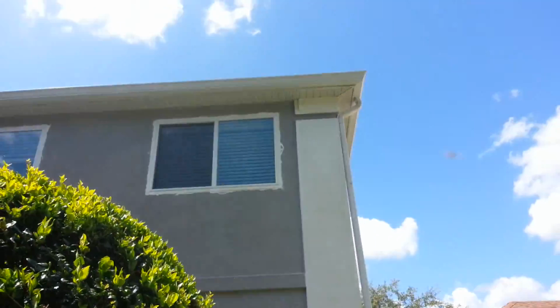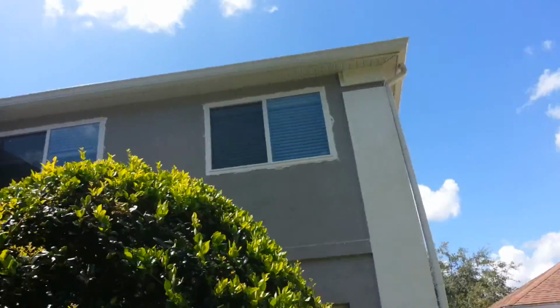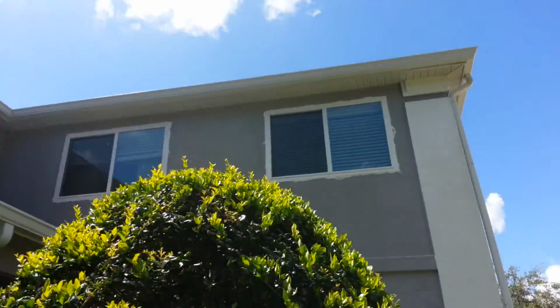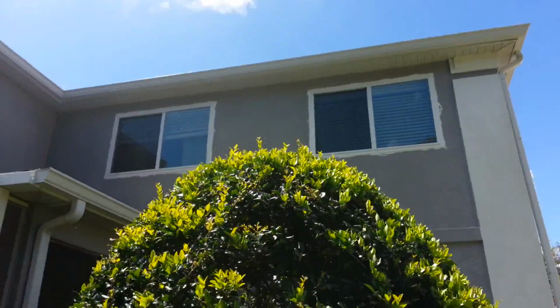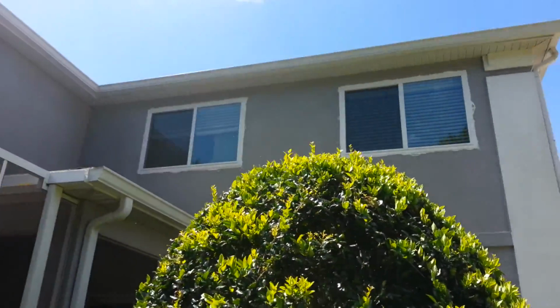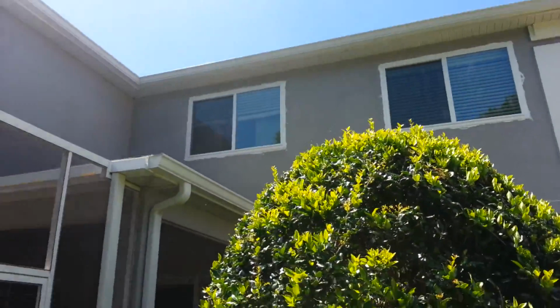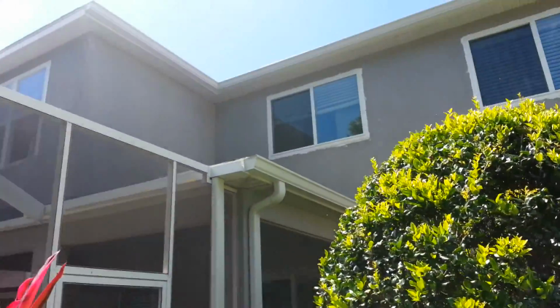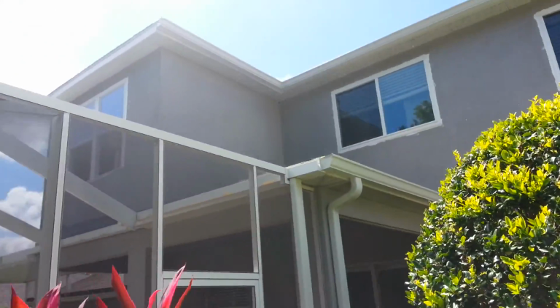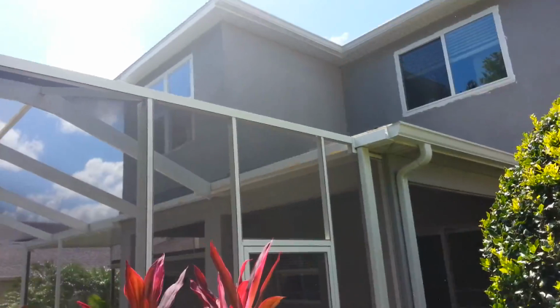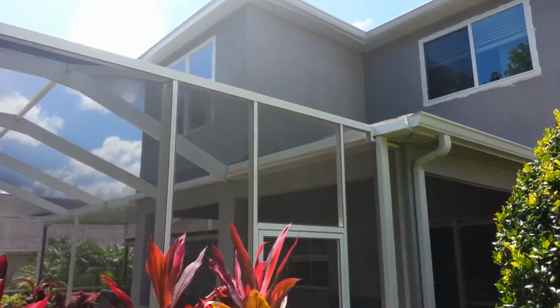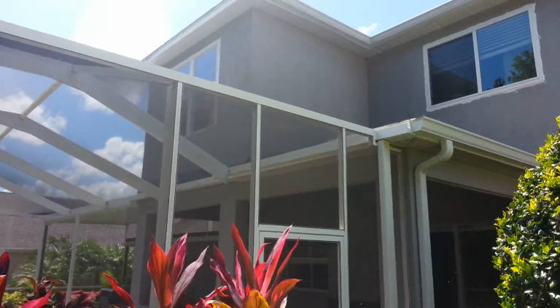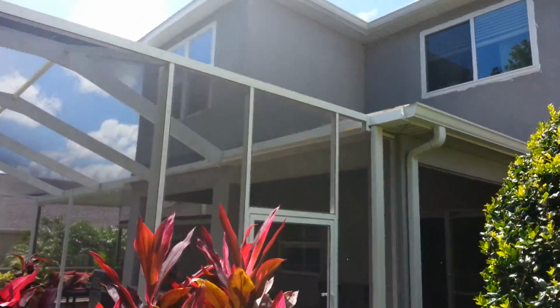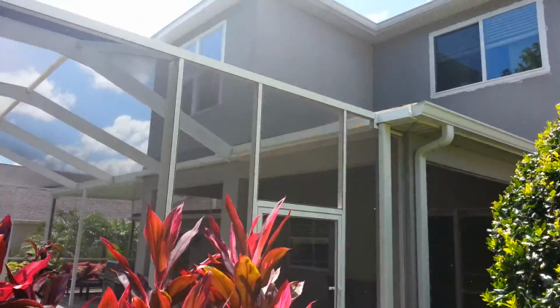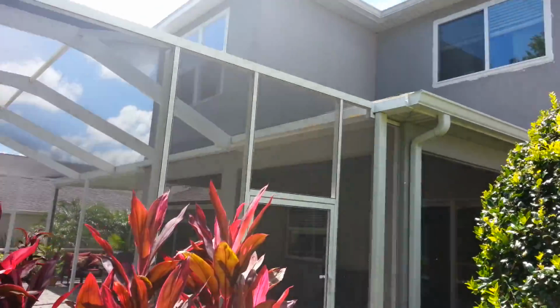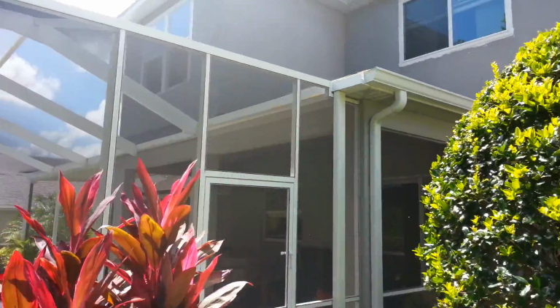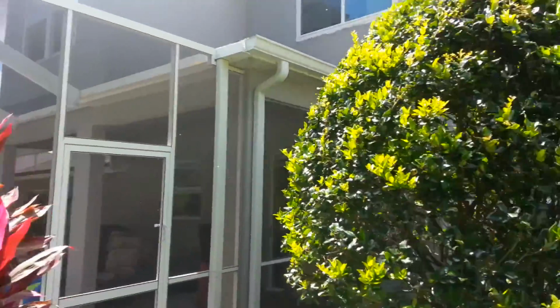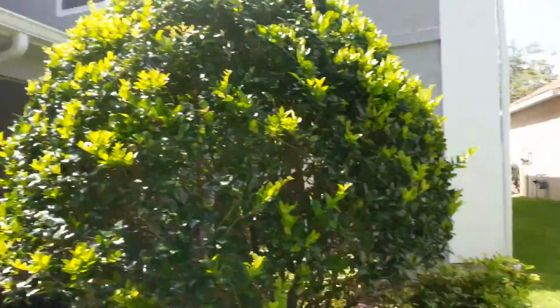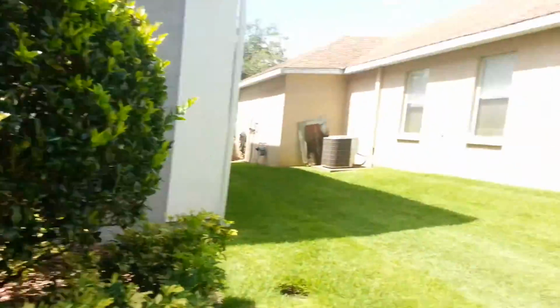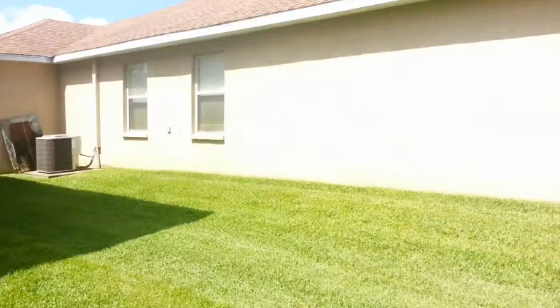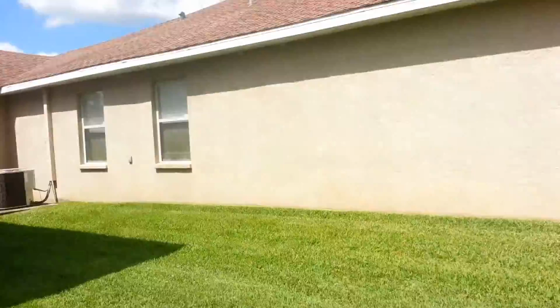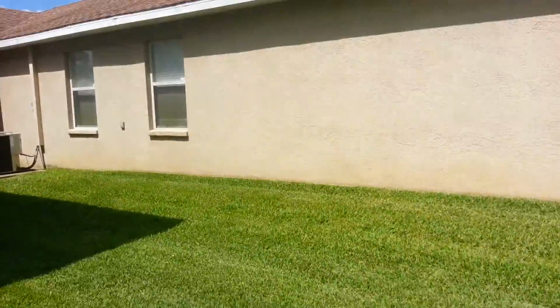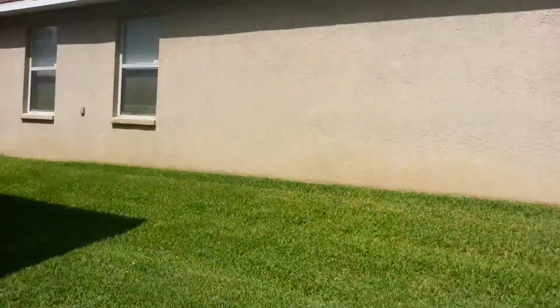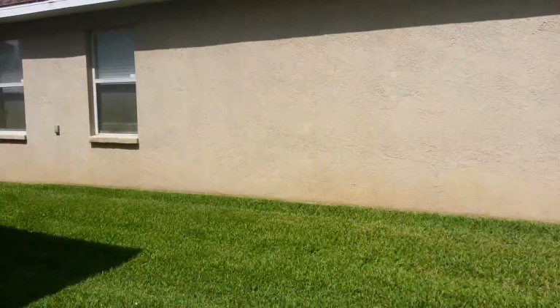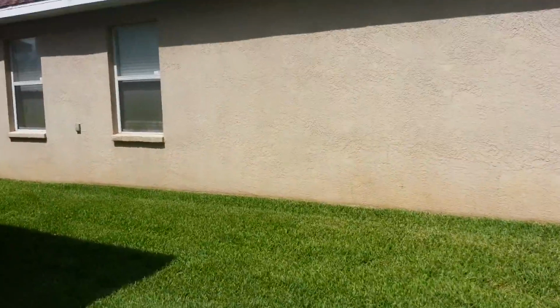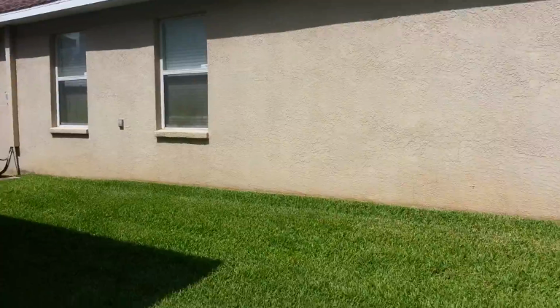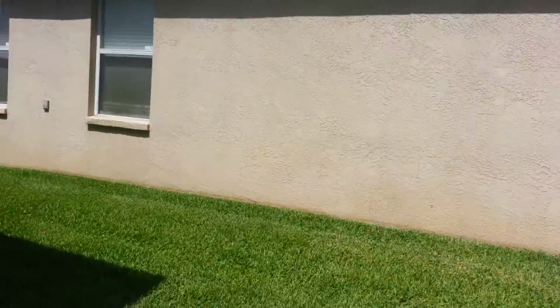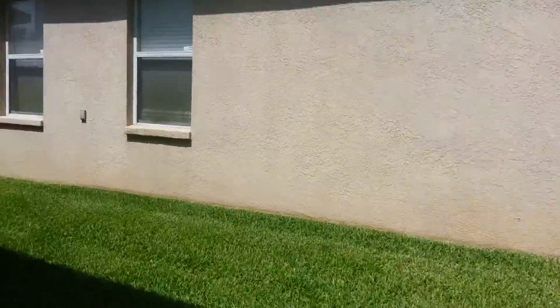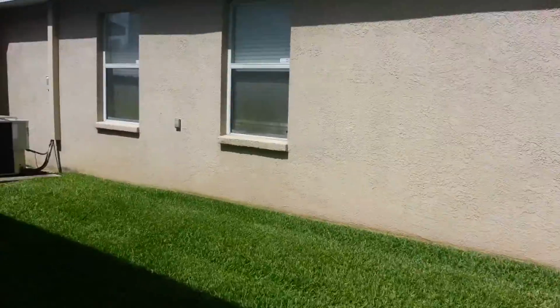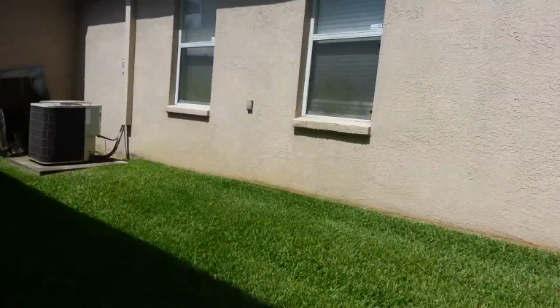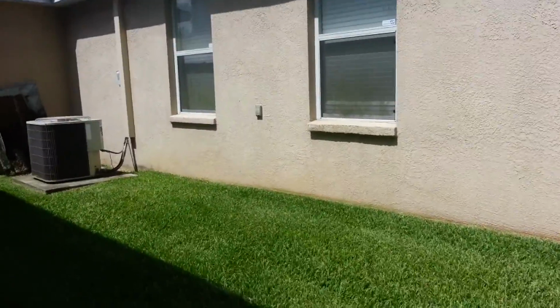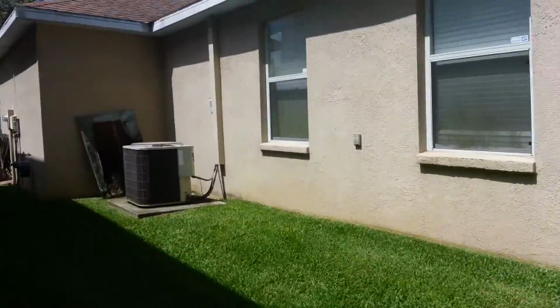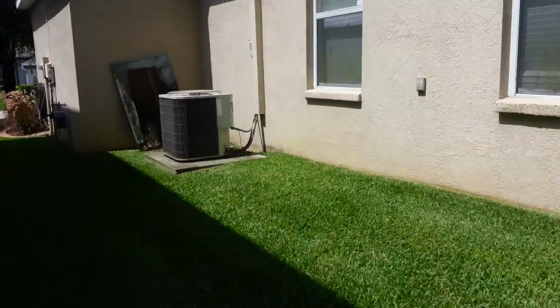It might look a little rough but we need touch-up paint. Second floor applications are very difficult — if you don't do them right there's a good chance of water infiltration.